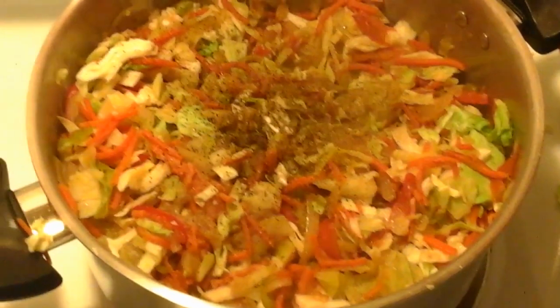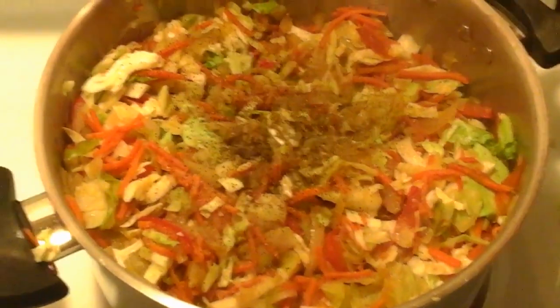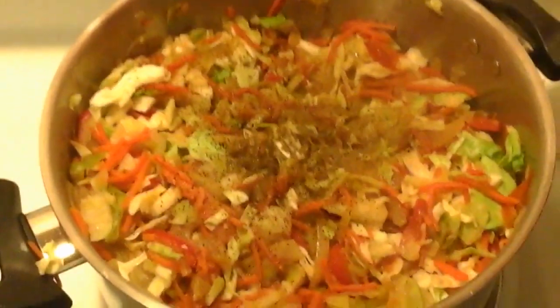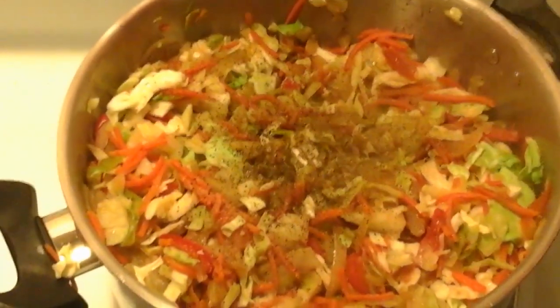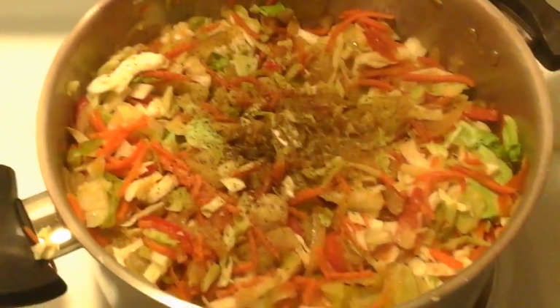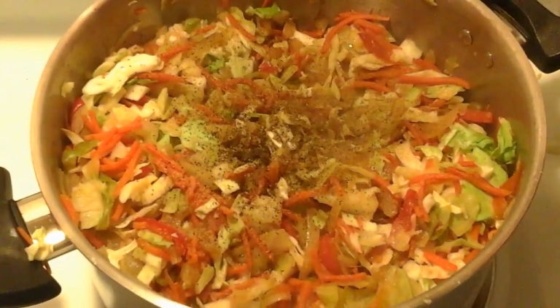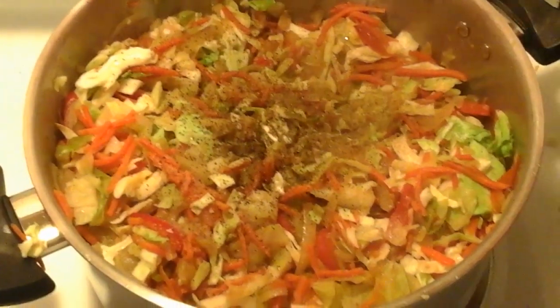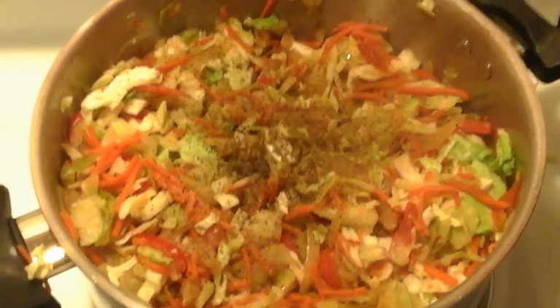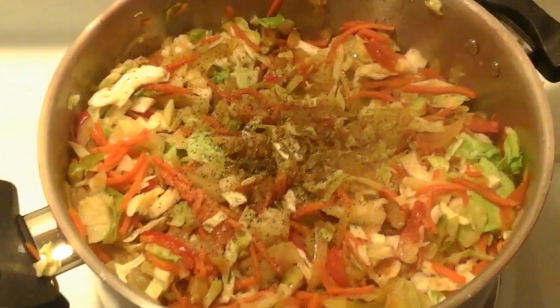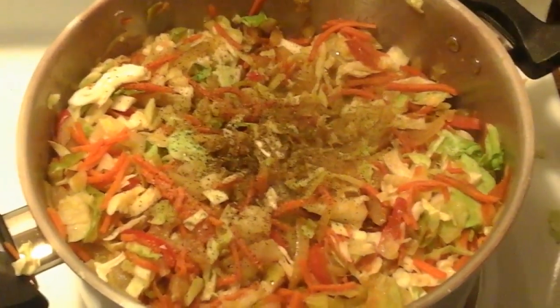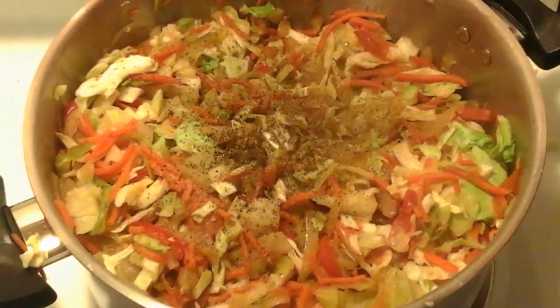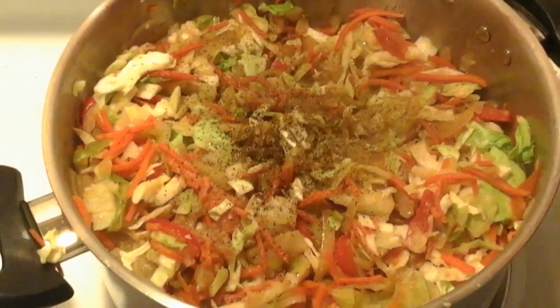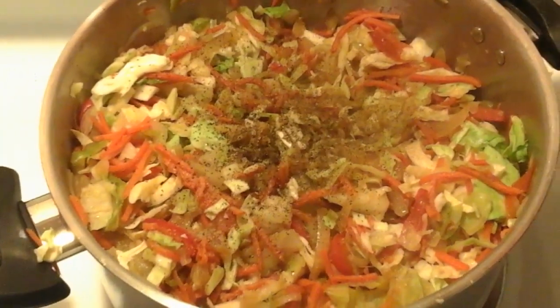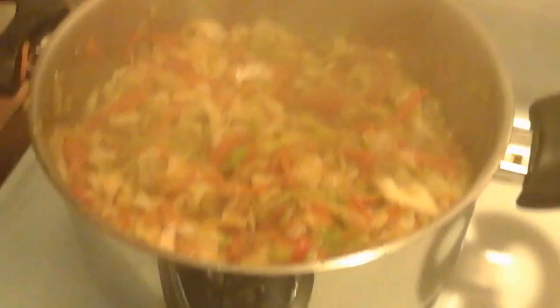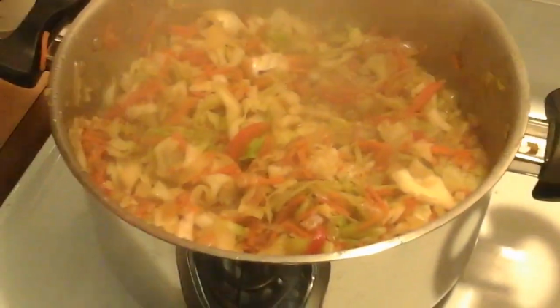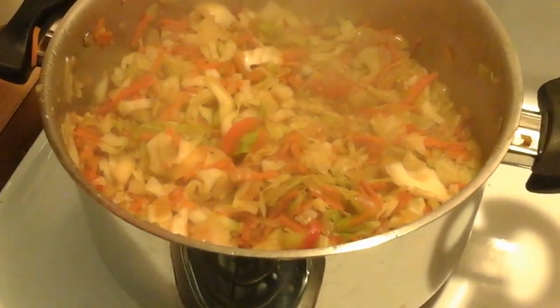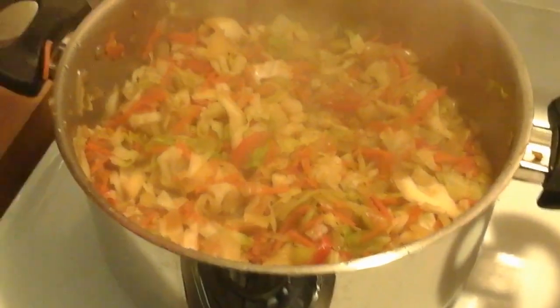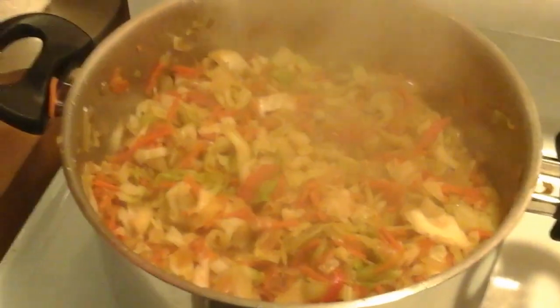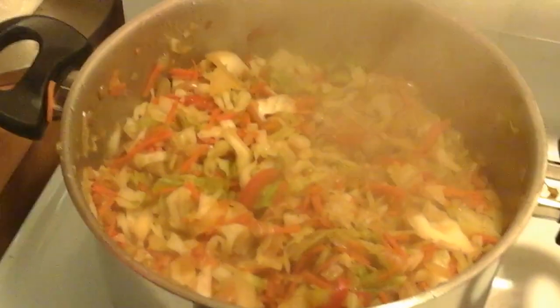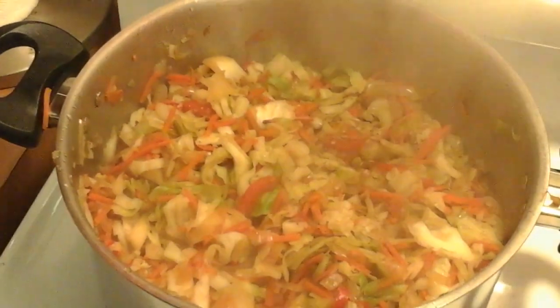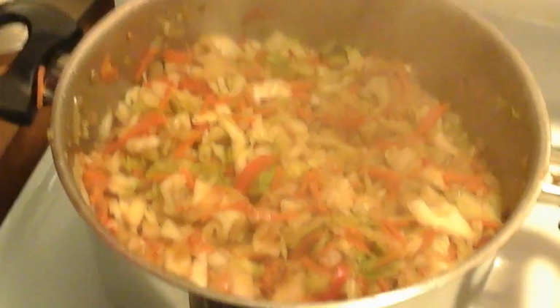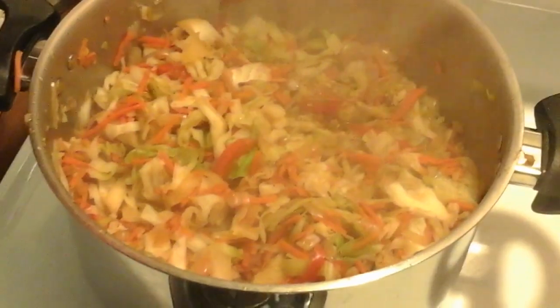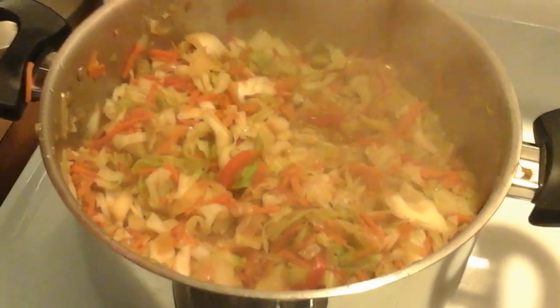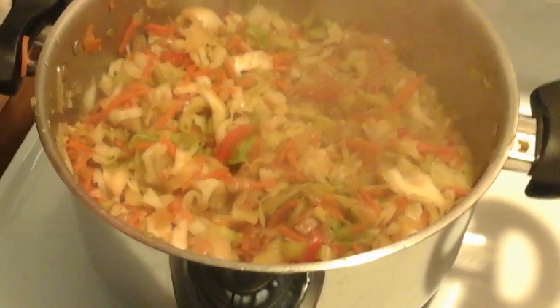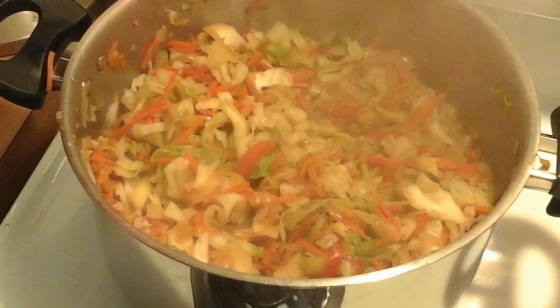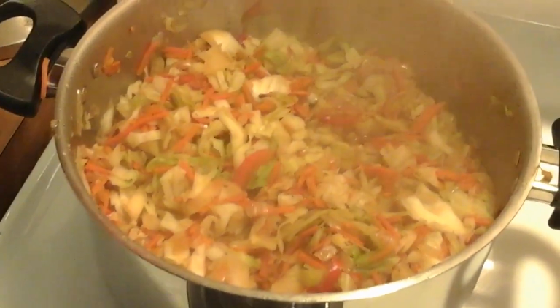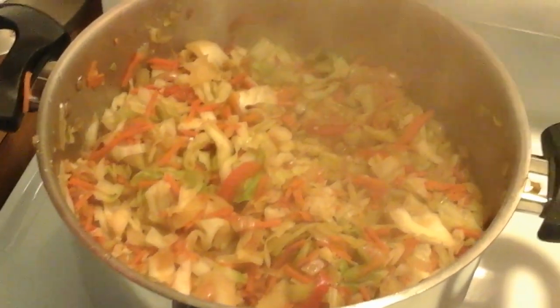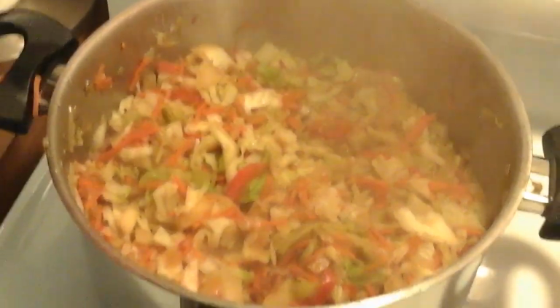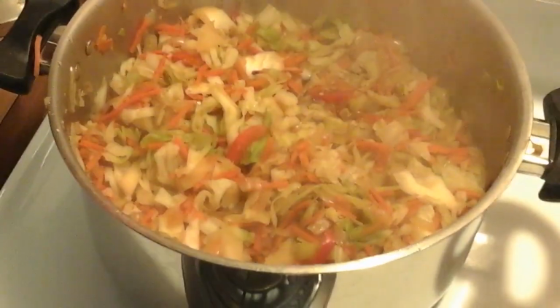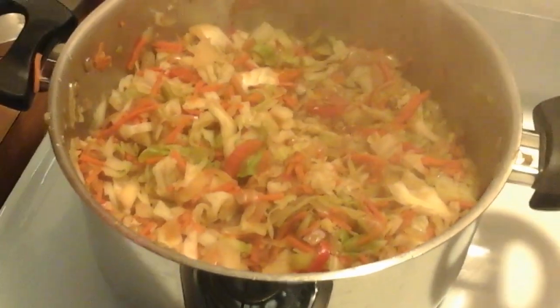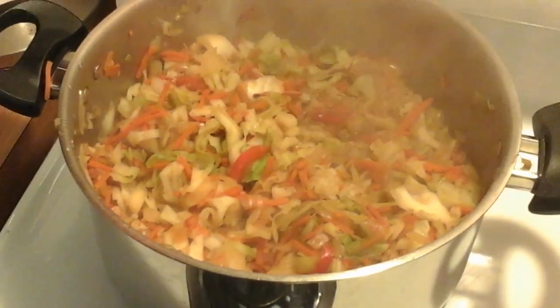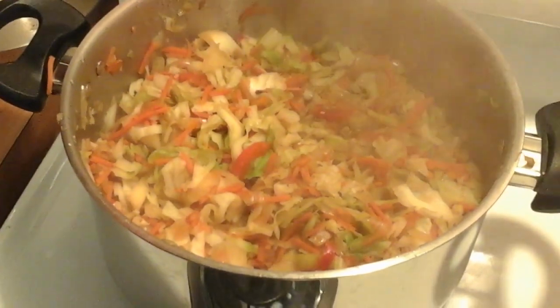To end it off, you let it steam with the top on. And there it is — my Jamaican steamed cabbage and carrots. Okay, hold on.